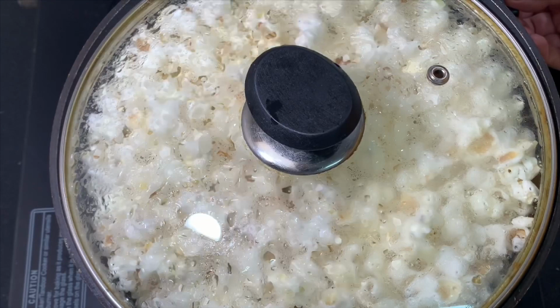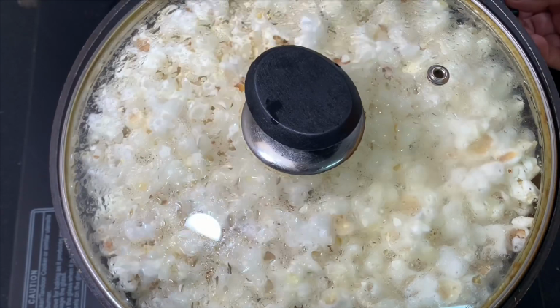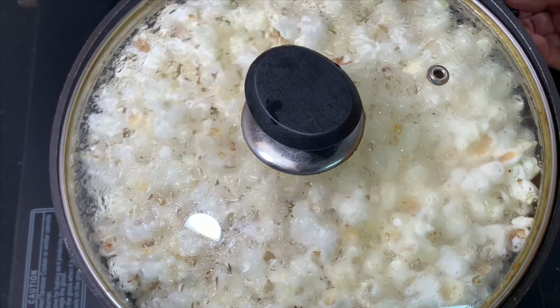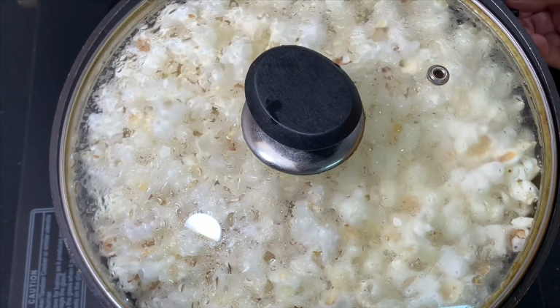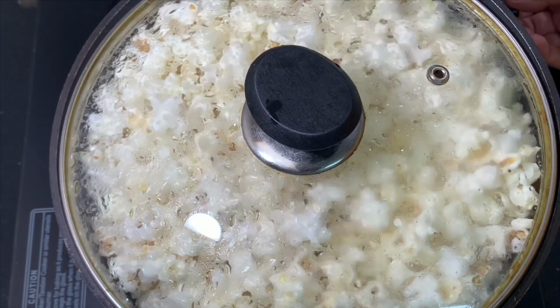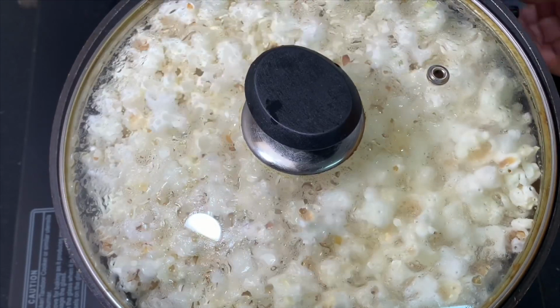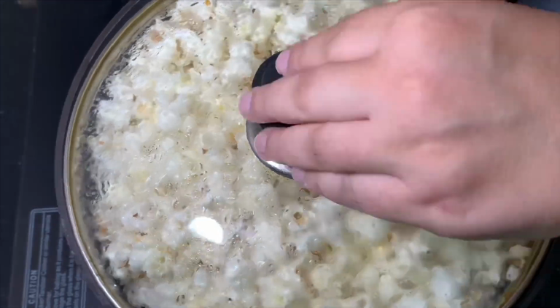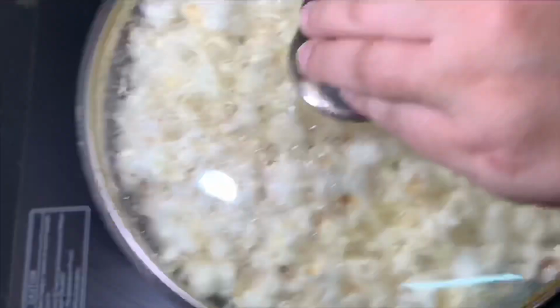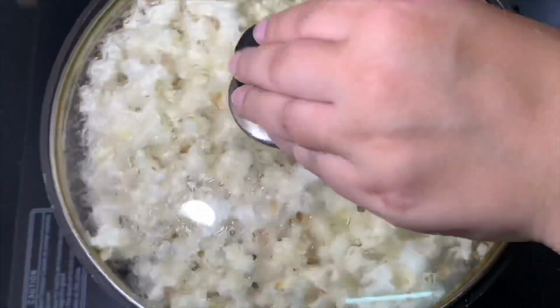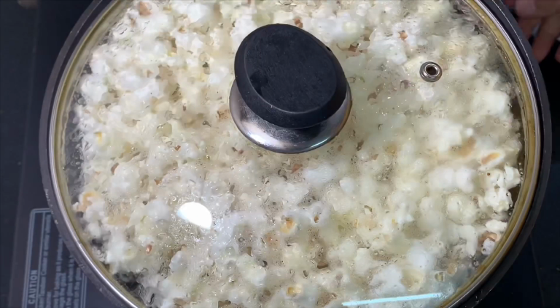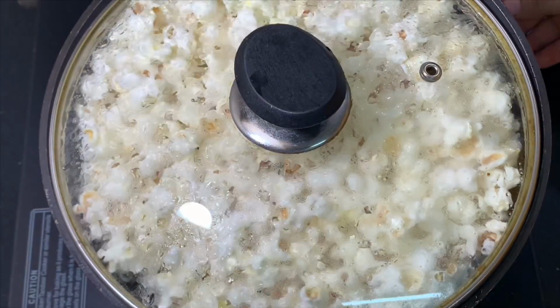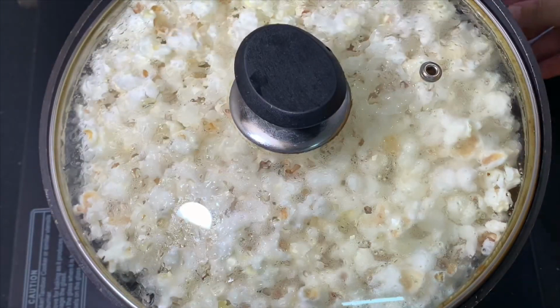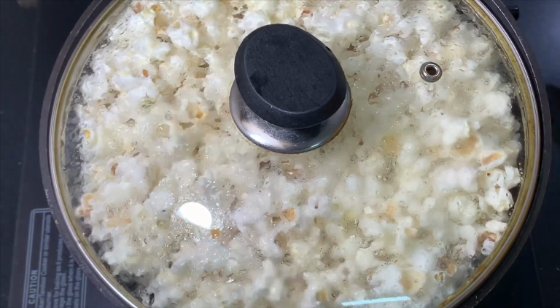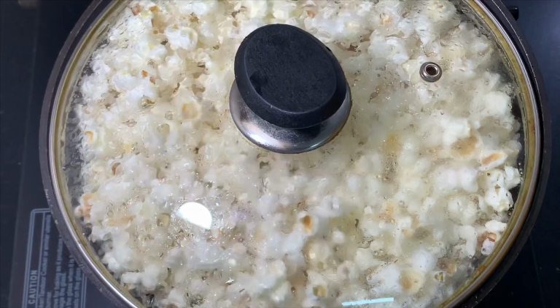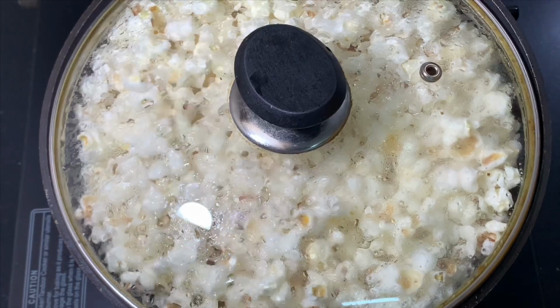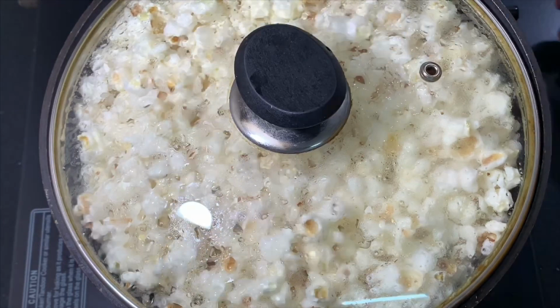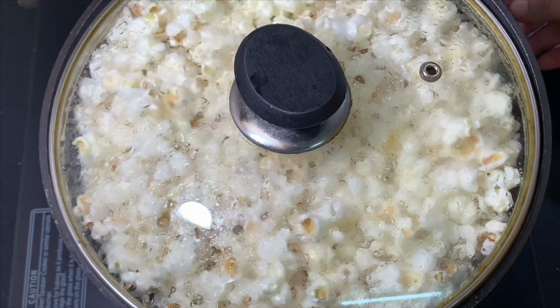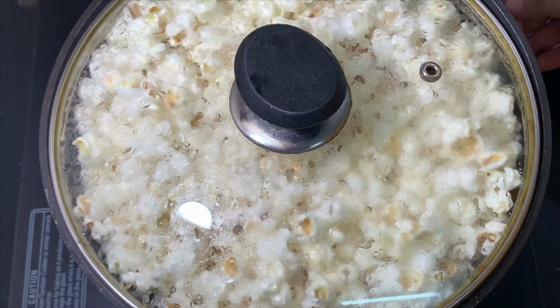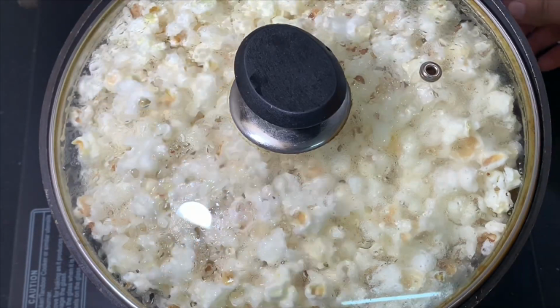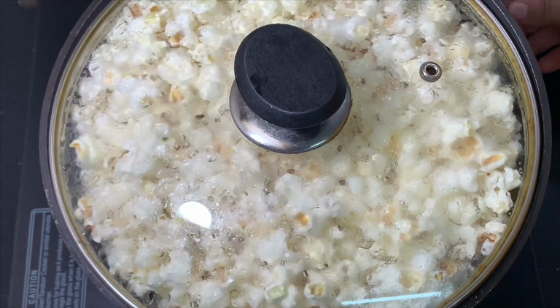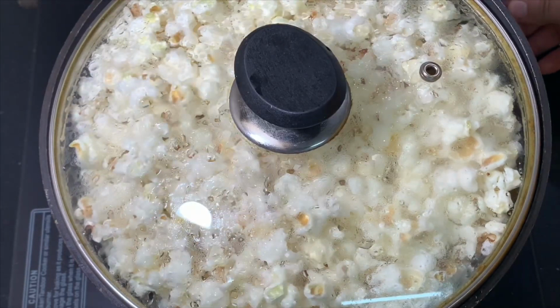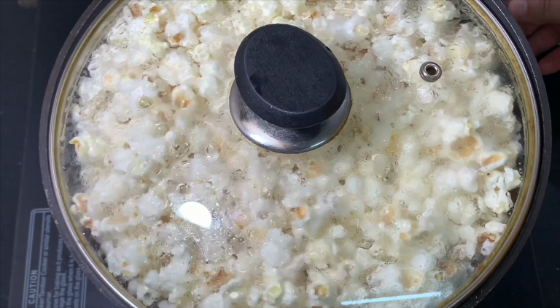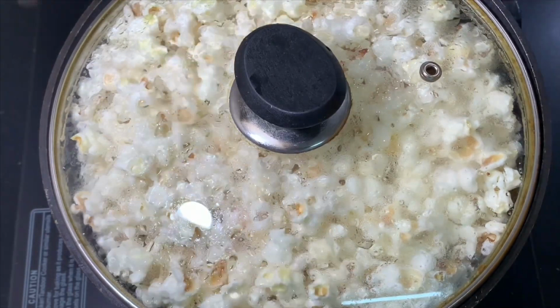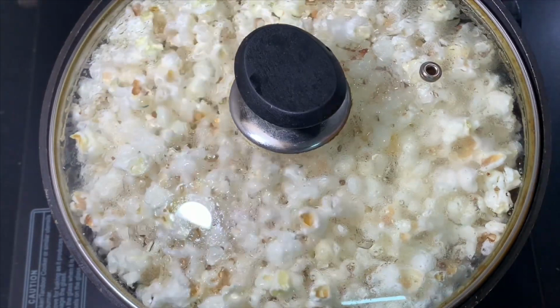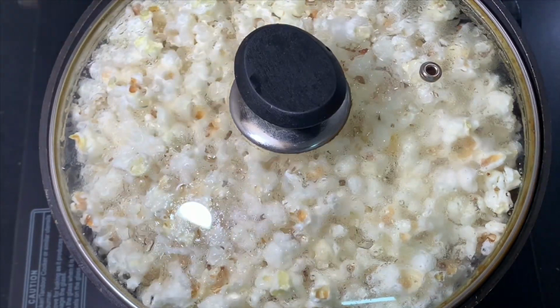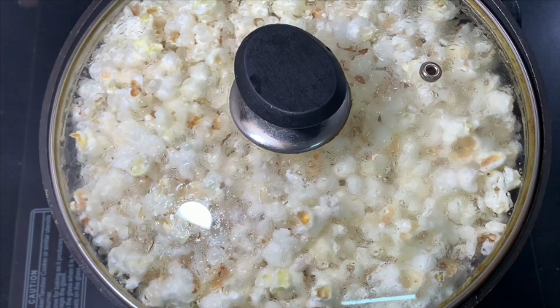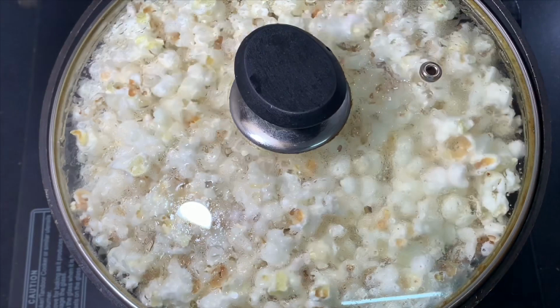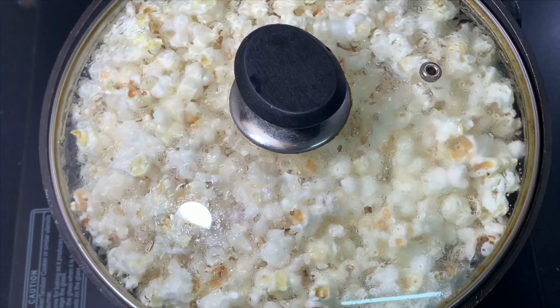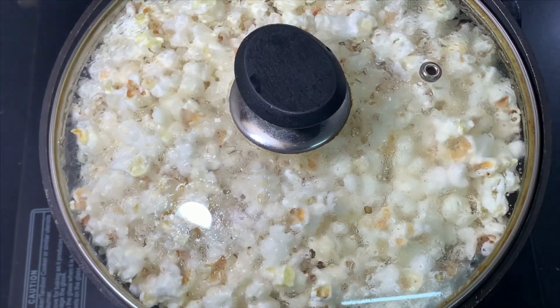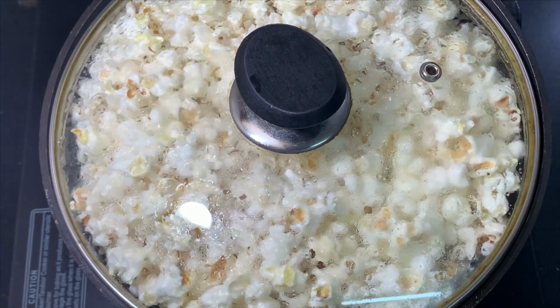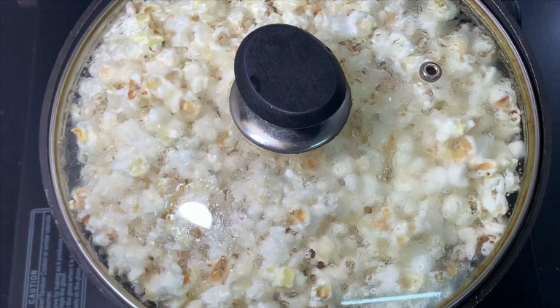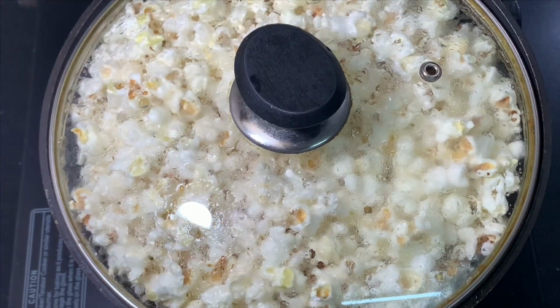Now here you can see almost all the popcorns are popped. I'll turn off the flame and just wait for it to cool down. Meanwhile, if there are any kernels left they will pop — here you can see they are still popping because the pot is still hot.